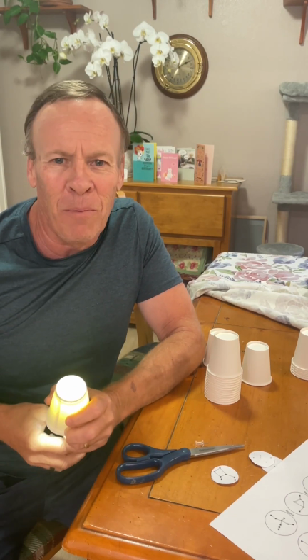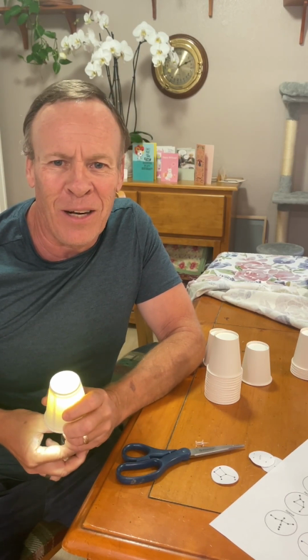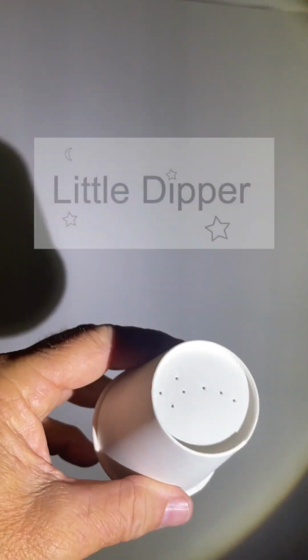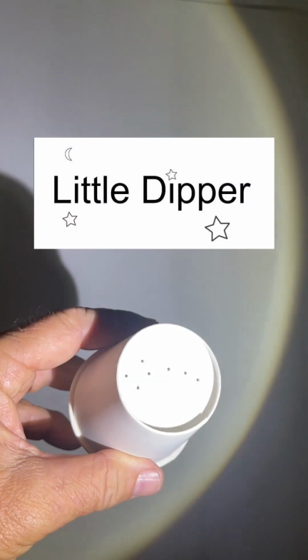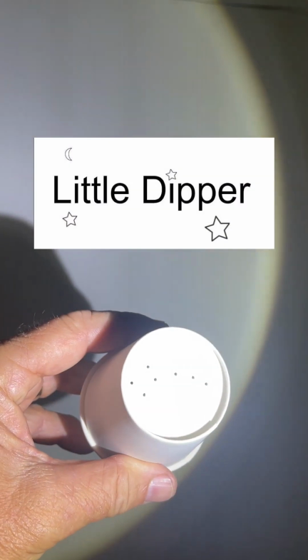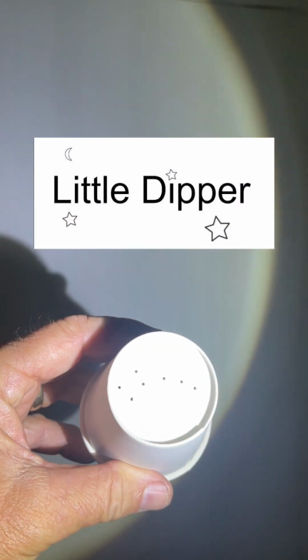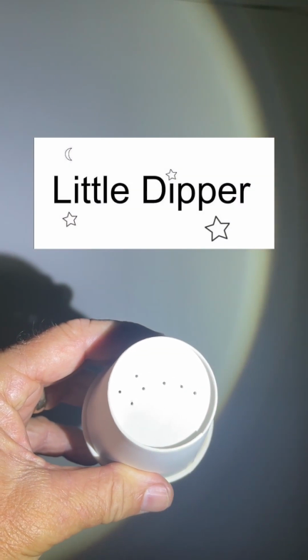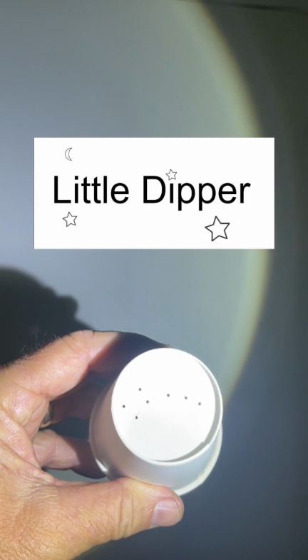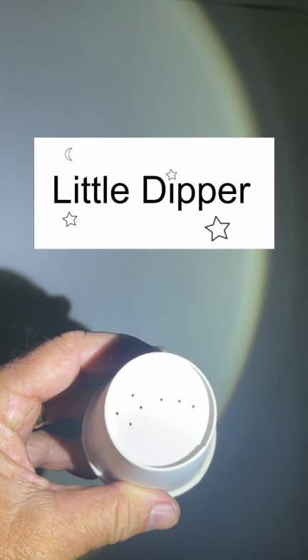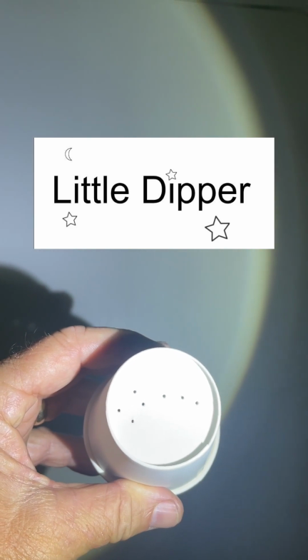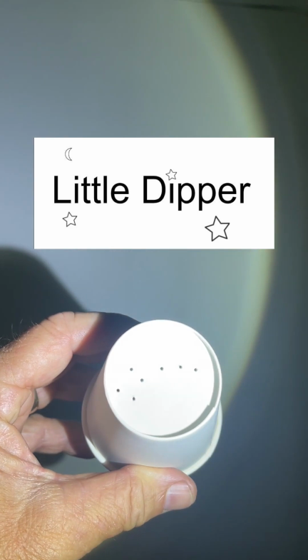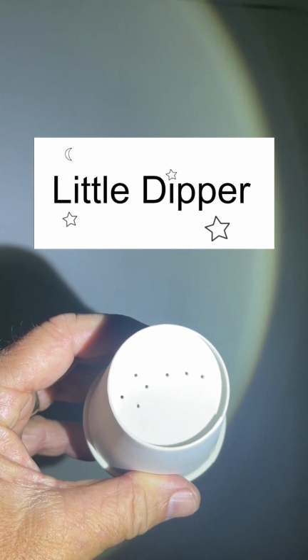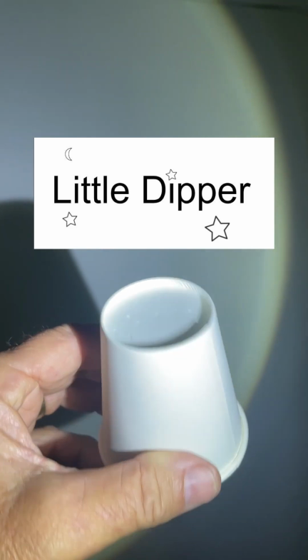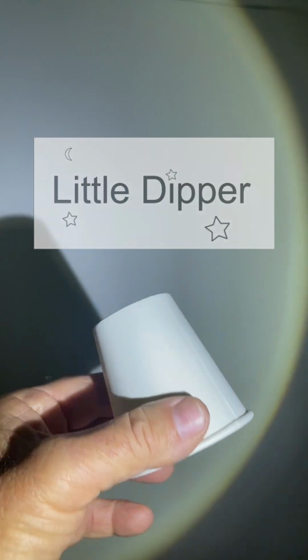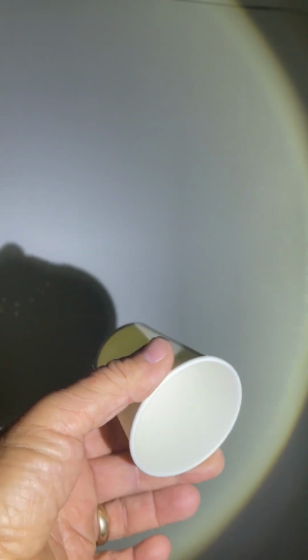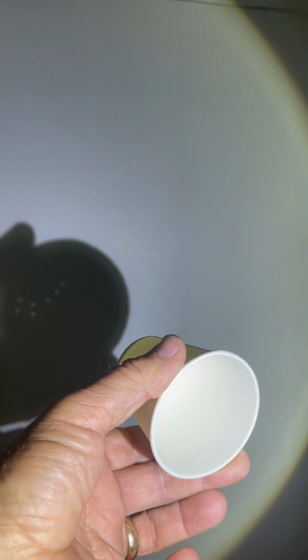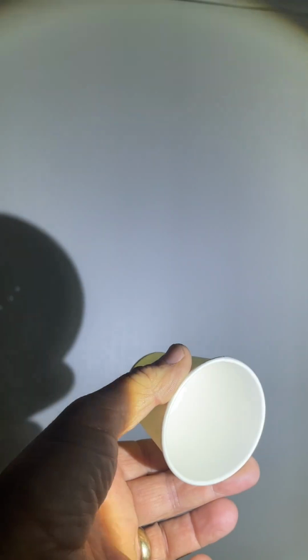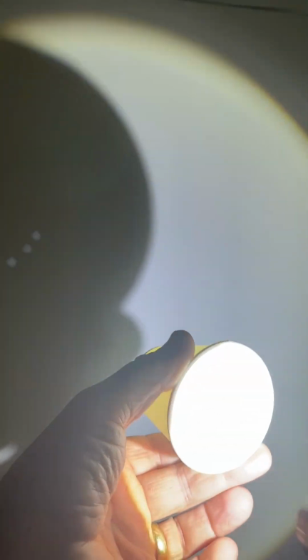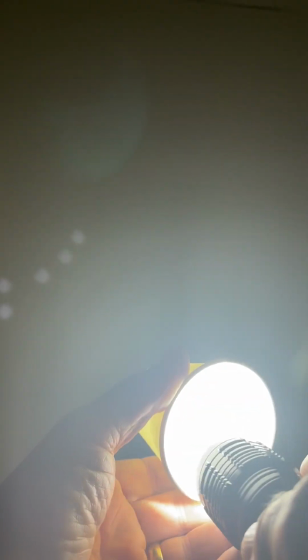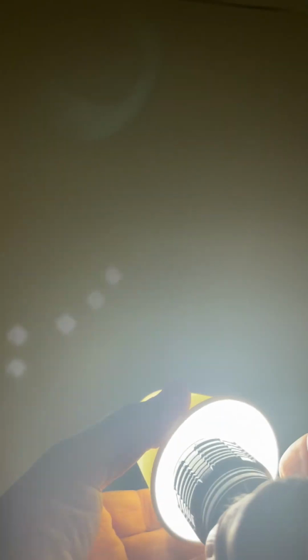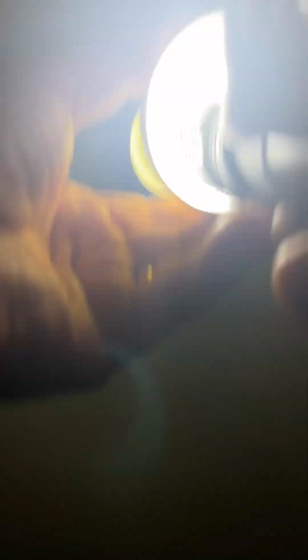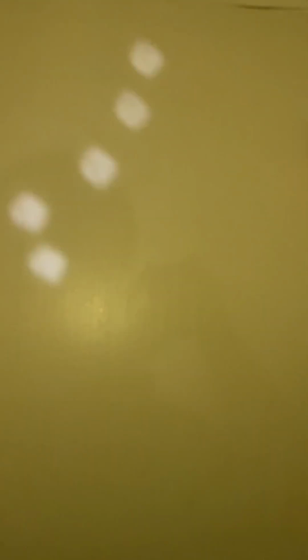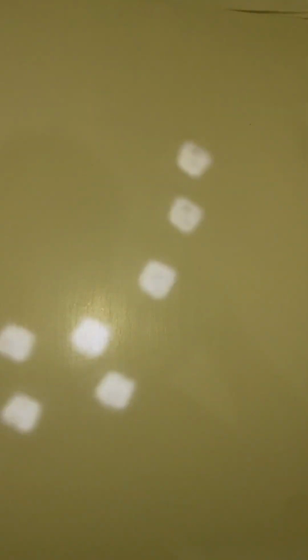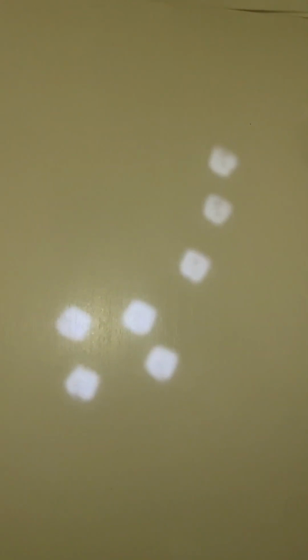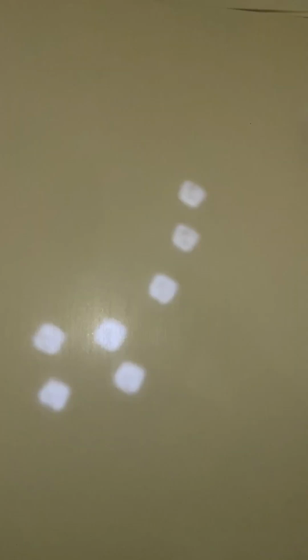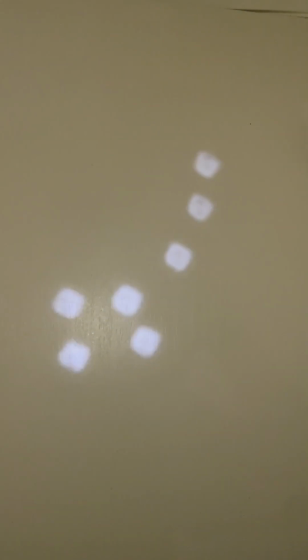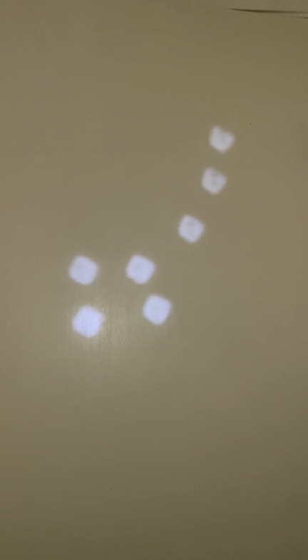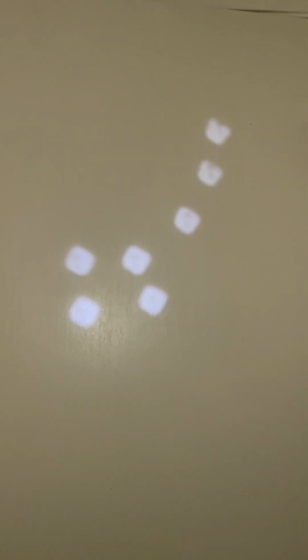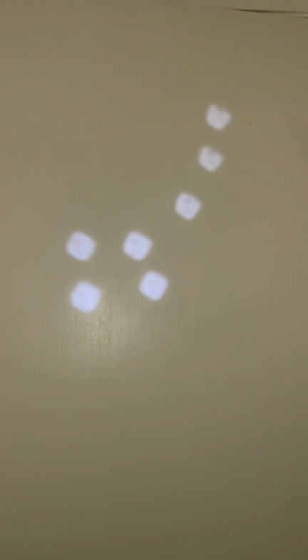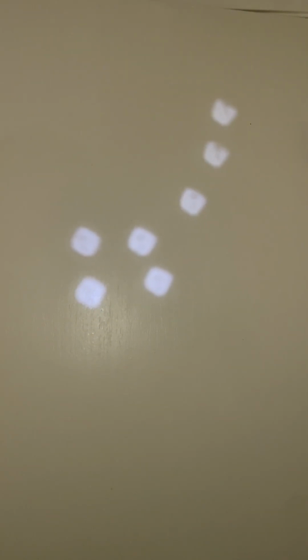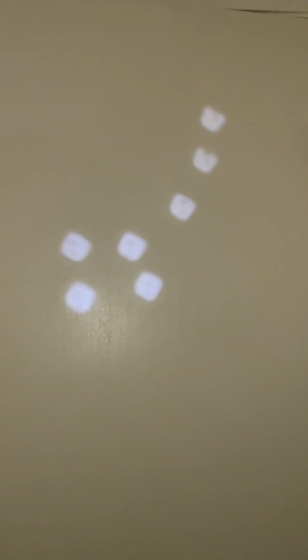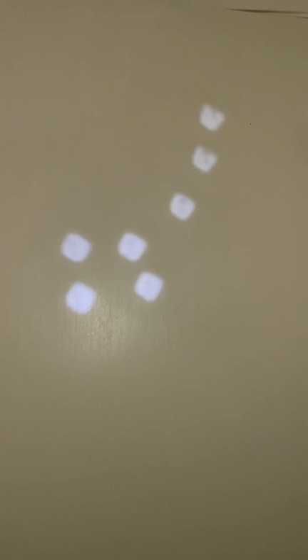So here's our Little Dipper cup, all punched out. Turn it around this way, put the flashlight in here — and there is your constellation, the Little Dipper!